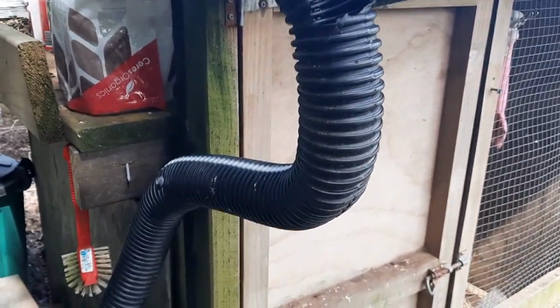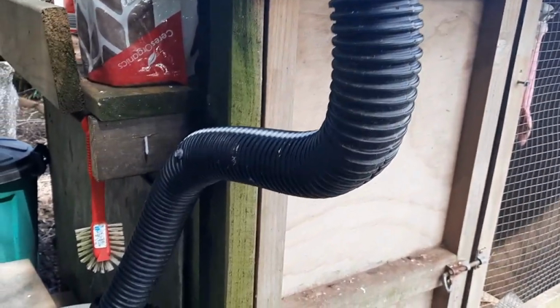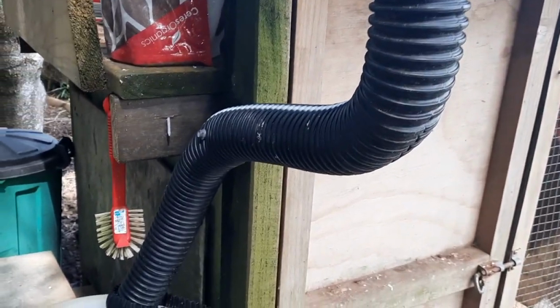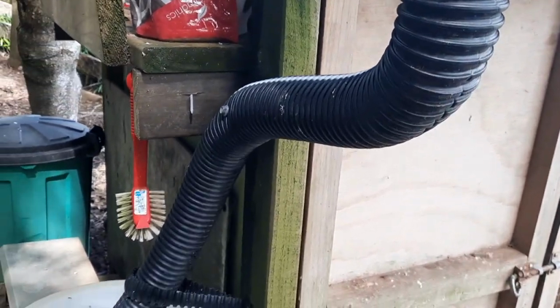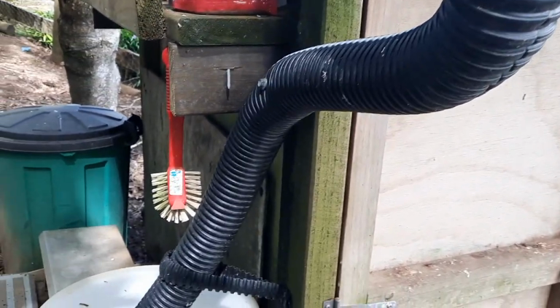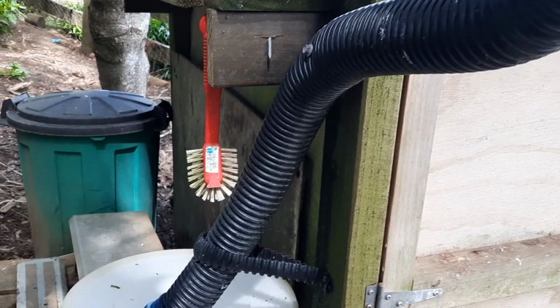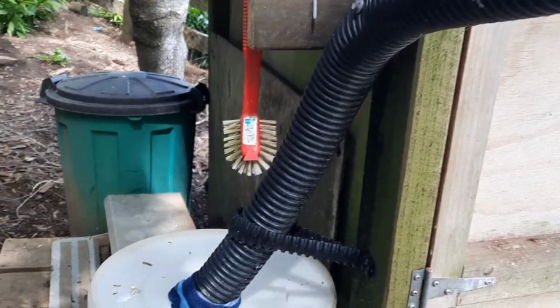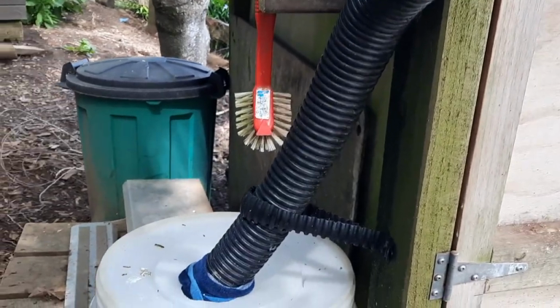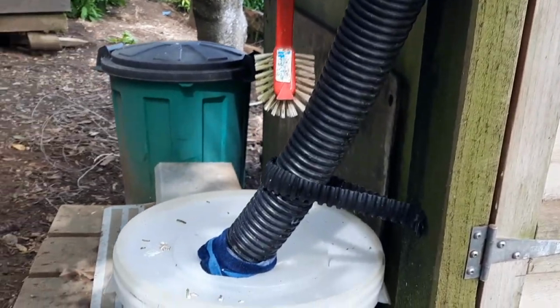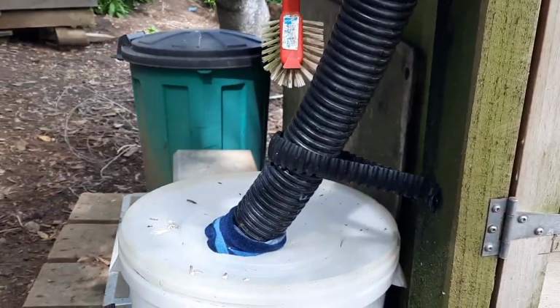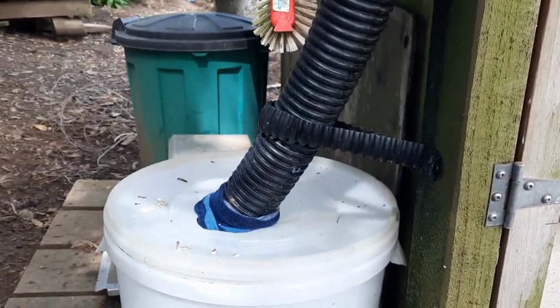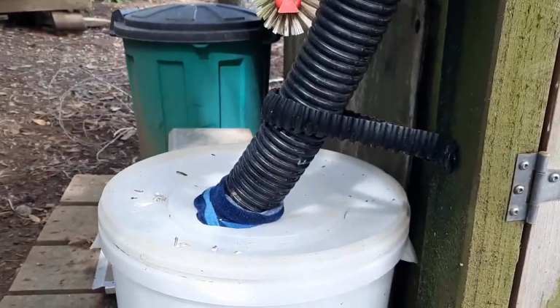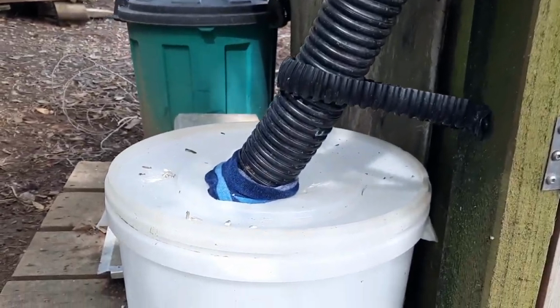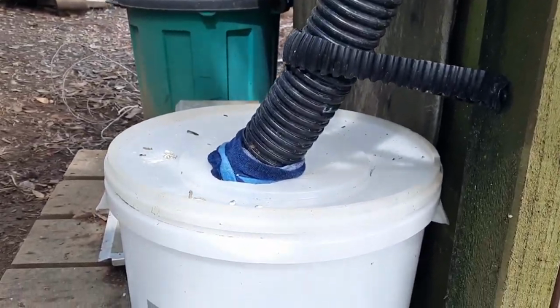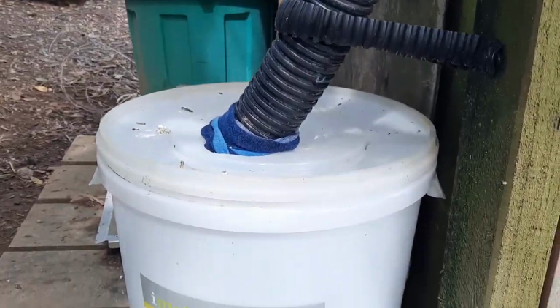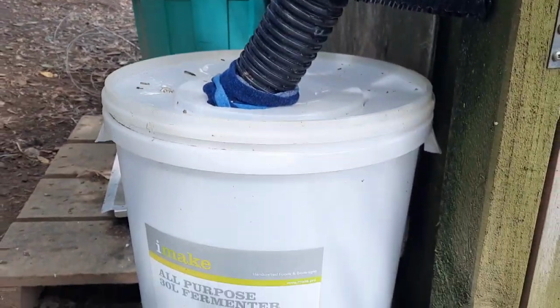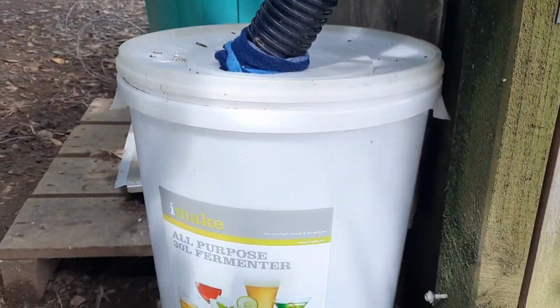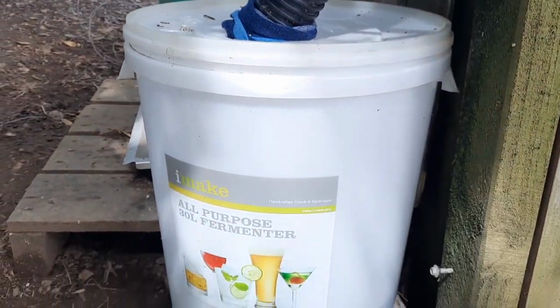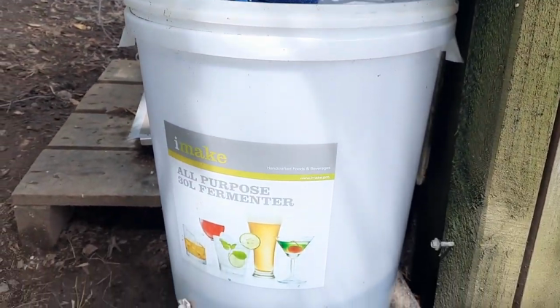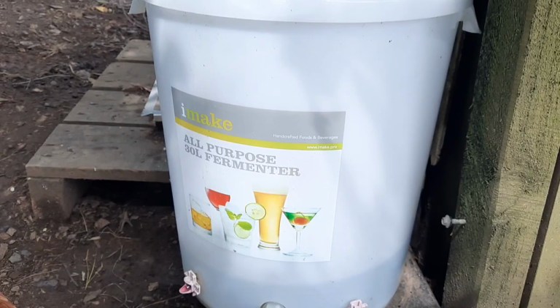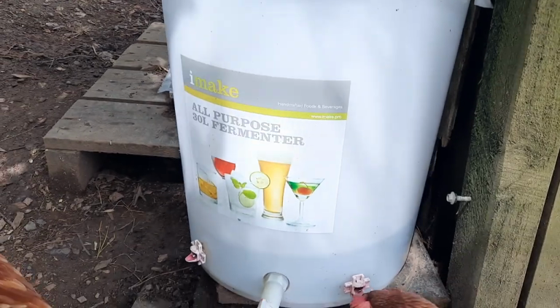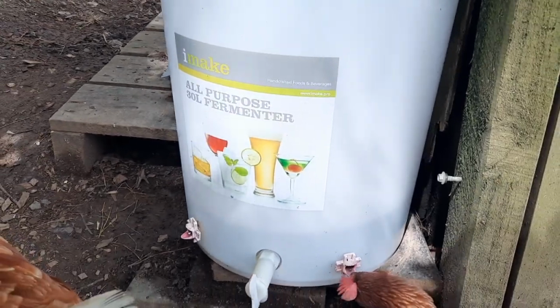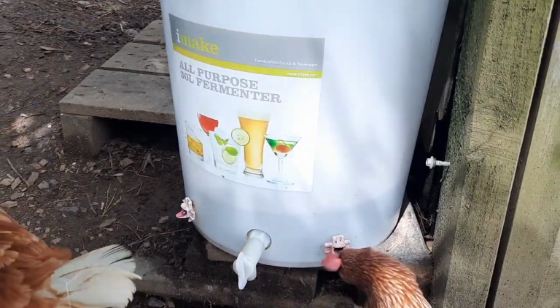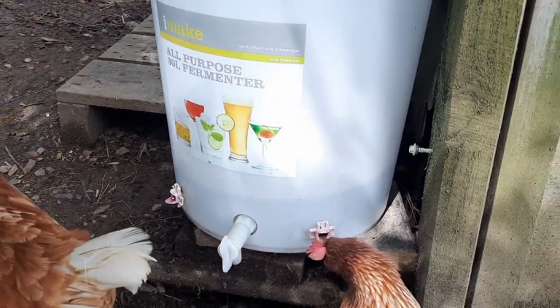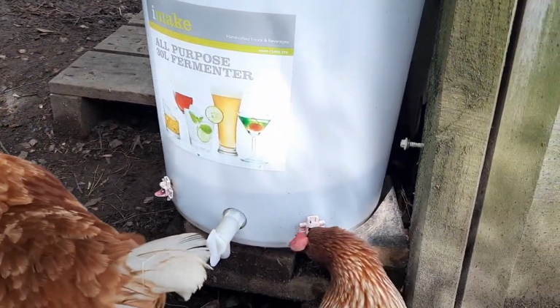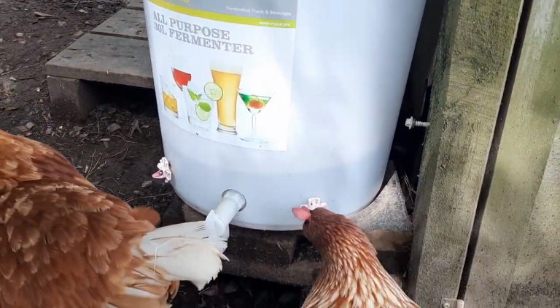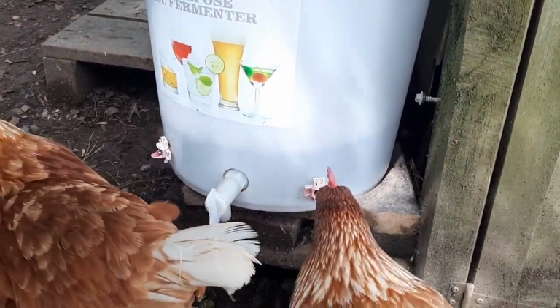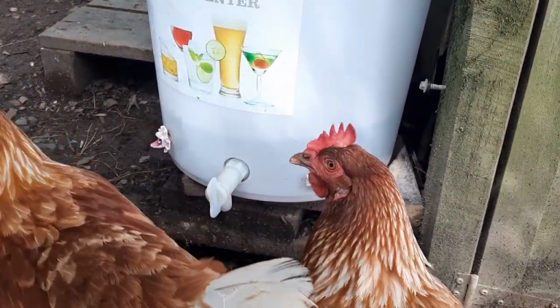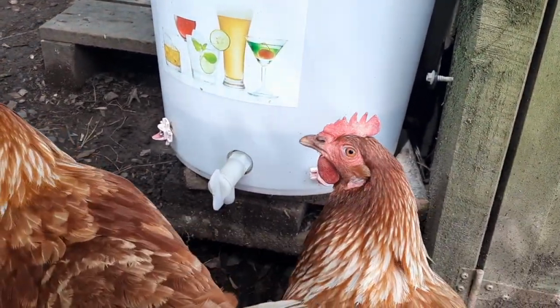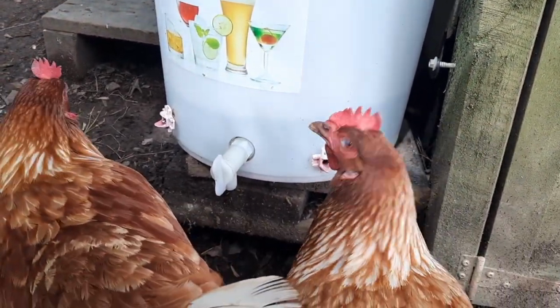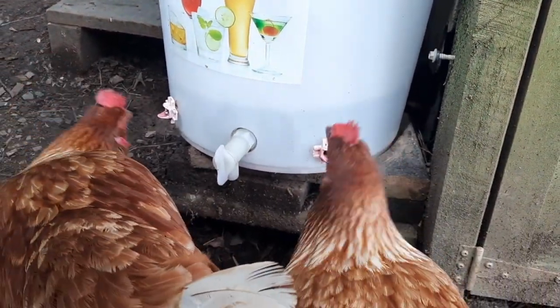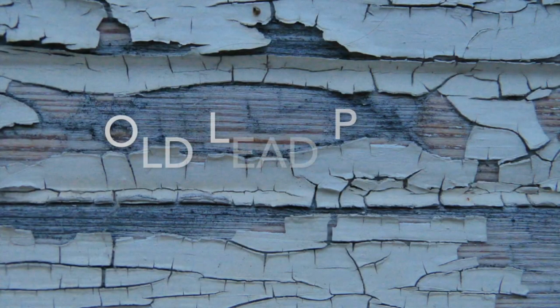You can buy these little nipple waterers online or at rural supply stores - super easy, keeps things fresh and clean. A word of warning though: please don't be catching rainwater if you have a coop with old lead paint, as we do see lead toxicity in birds drinking lead-contaminated water.